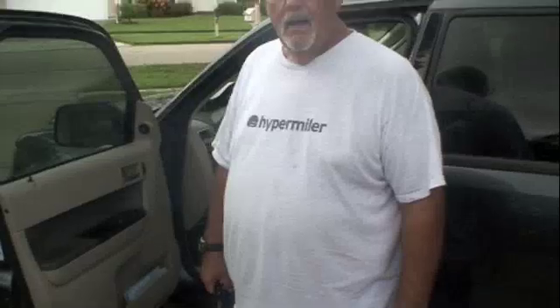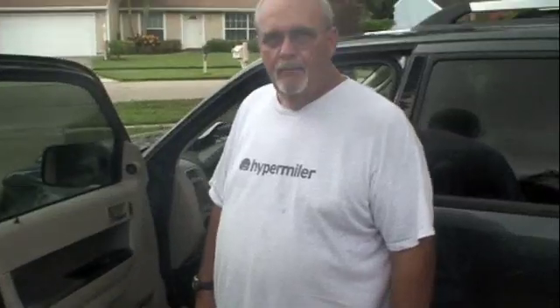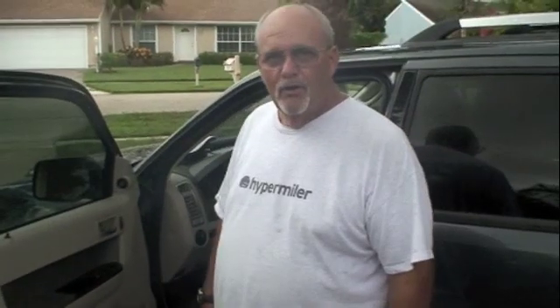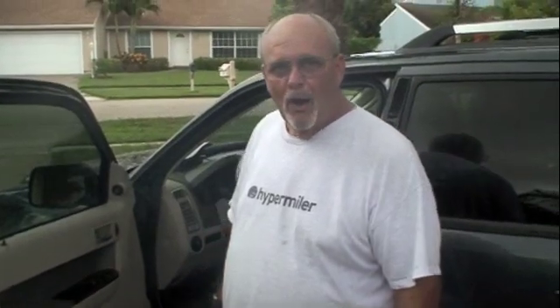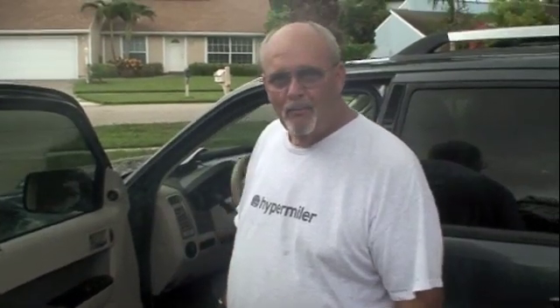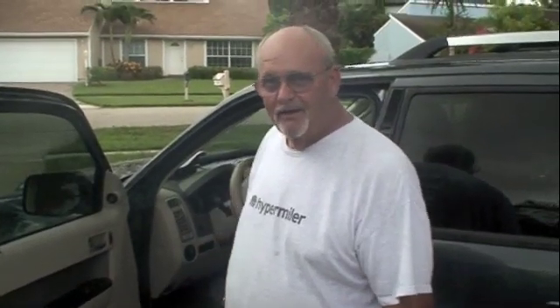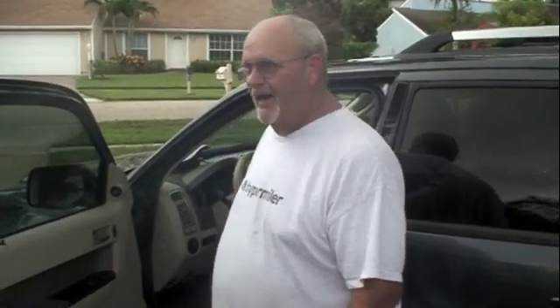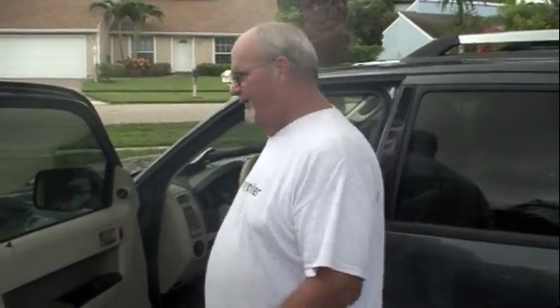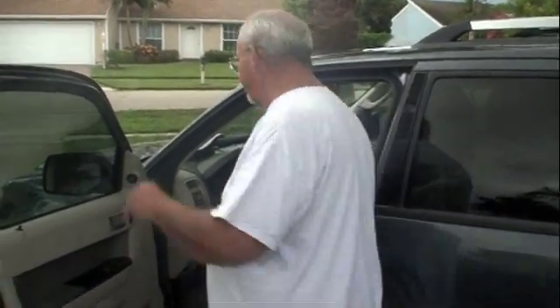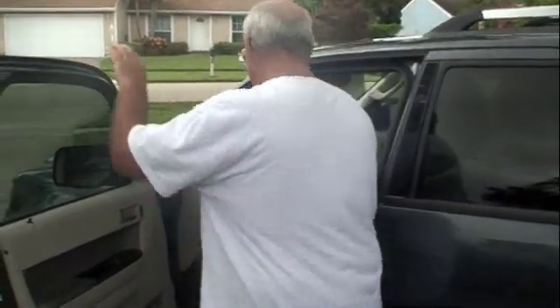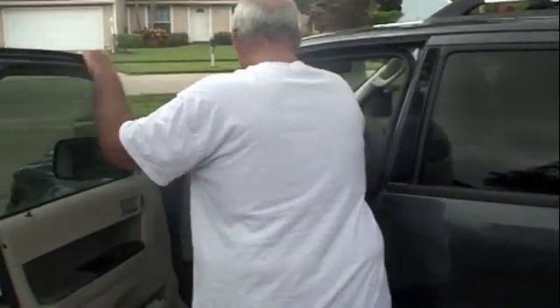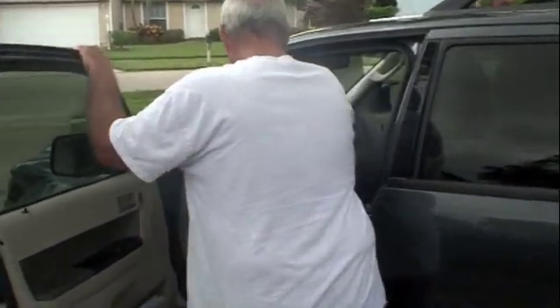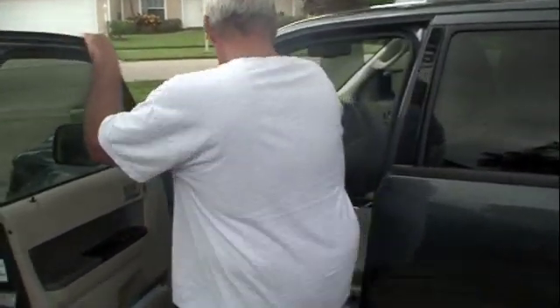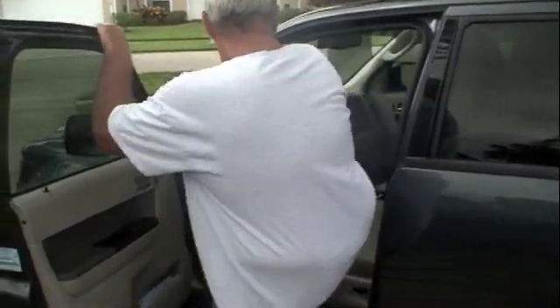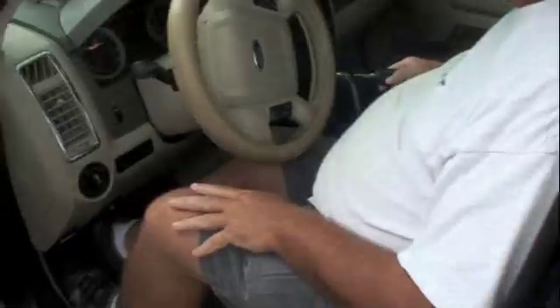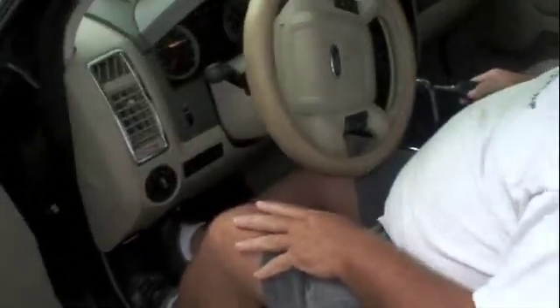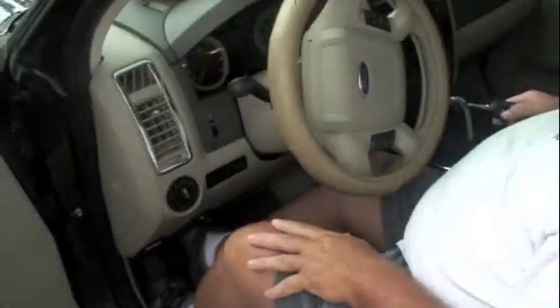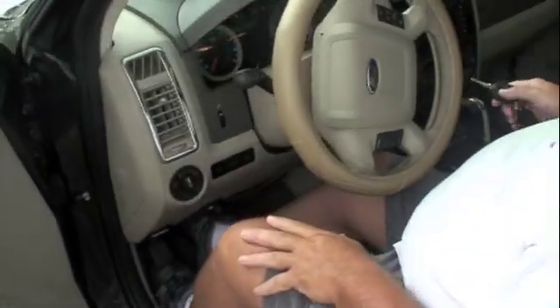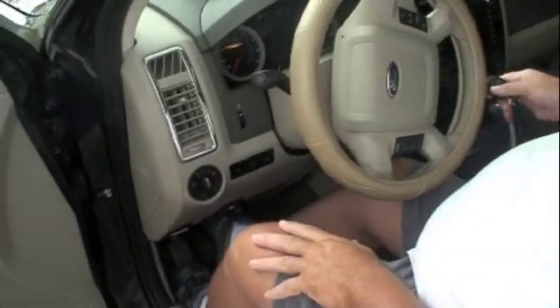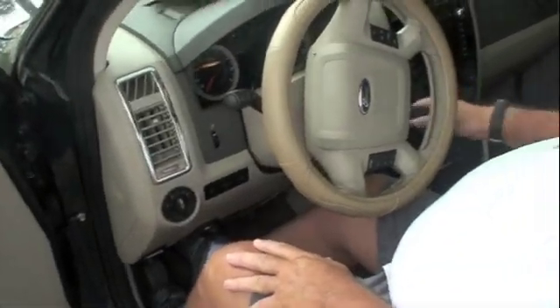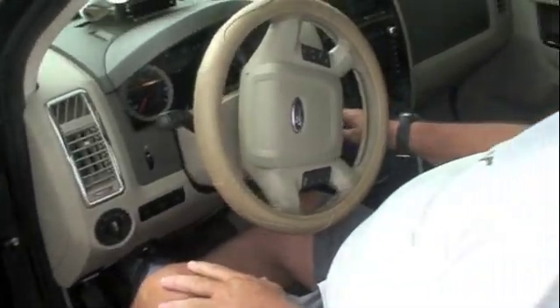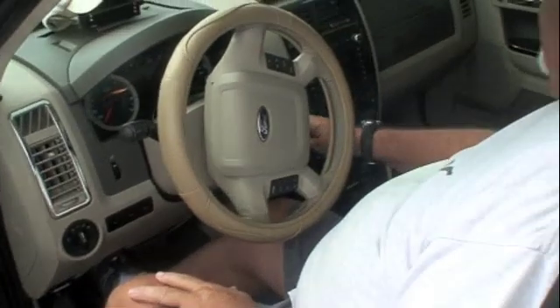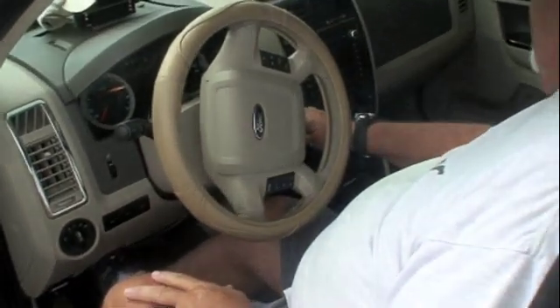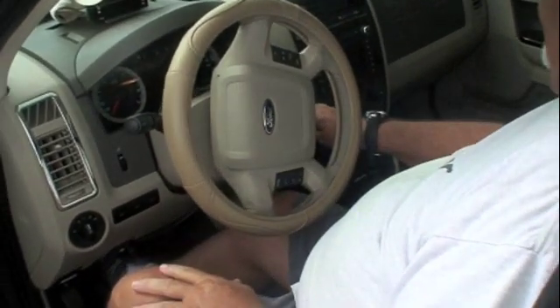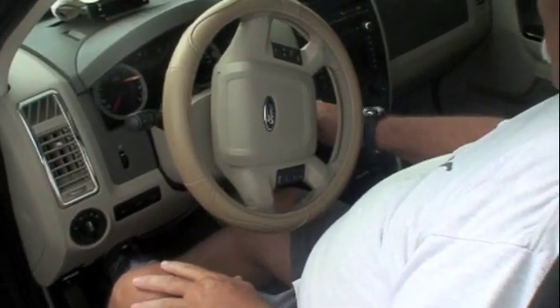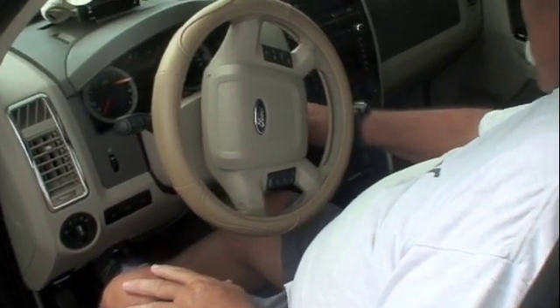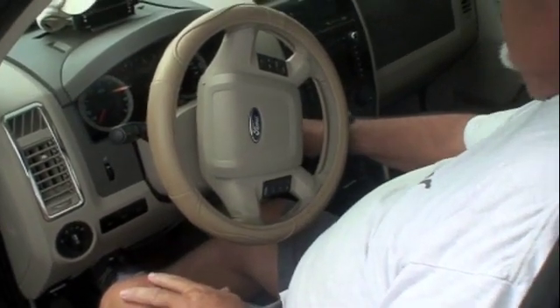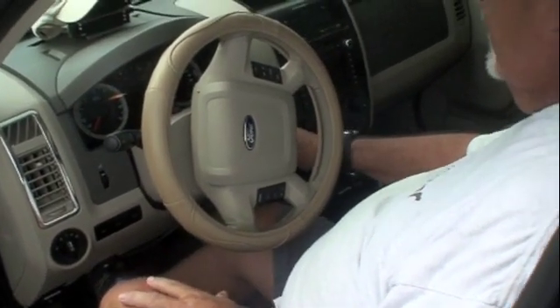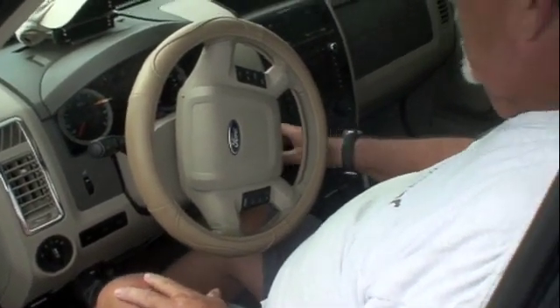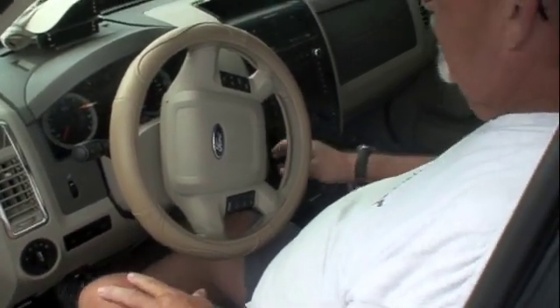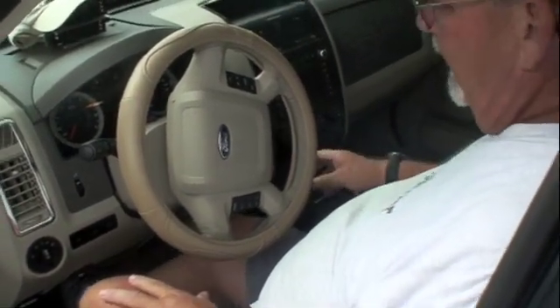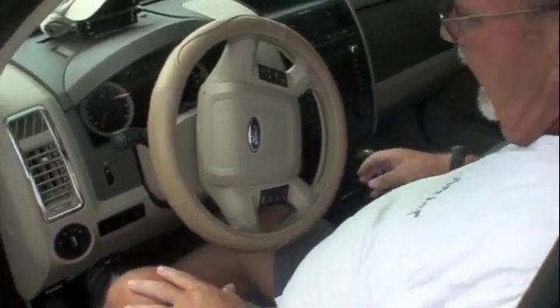Hi, we're going to go hypermiling today. What I'm going to do now is set up the car and get ready.